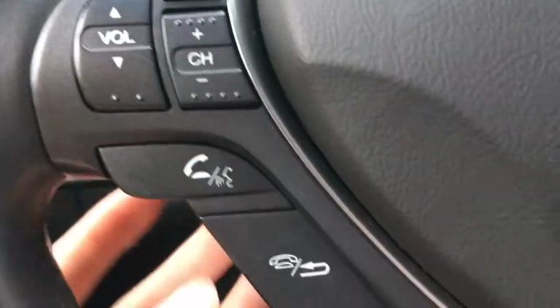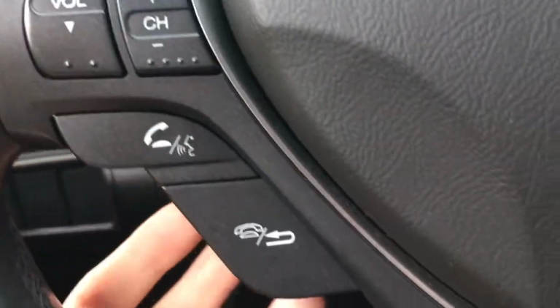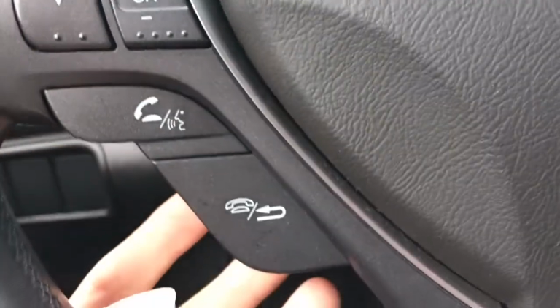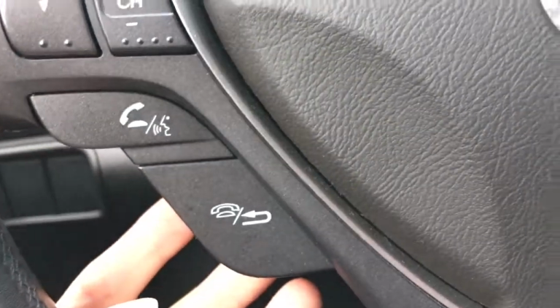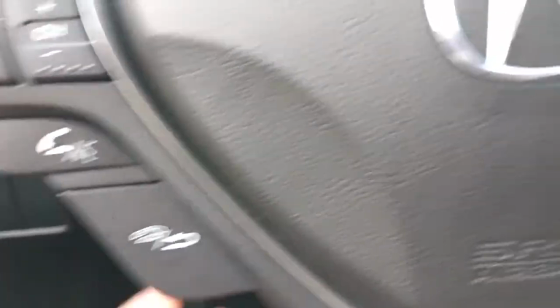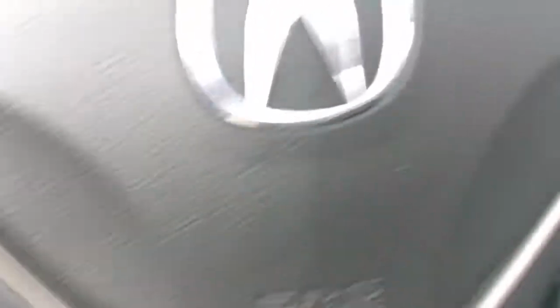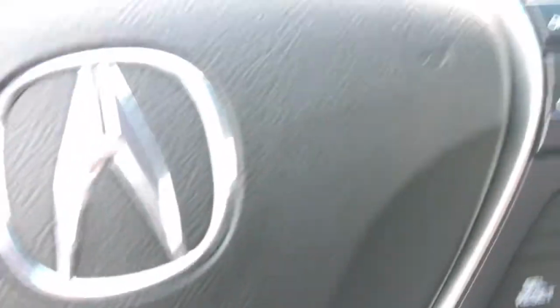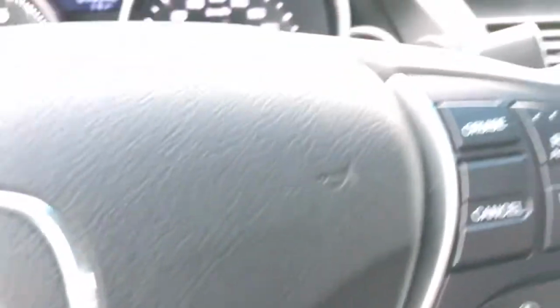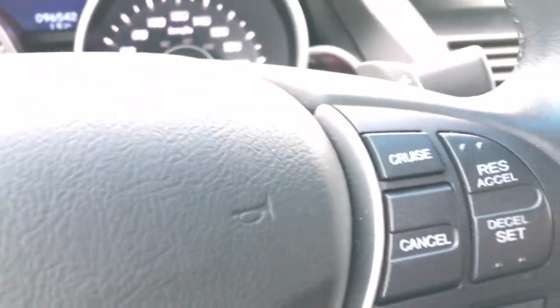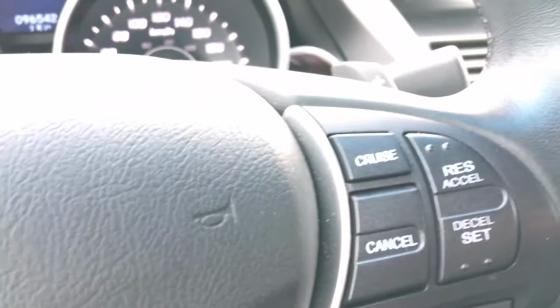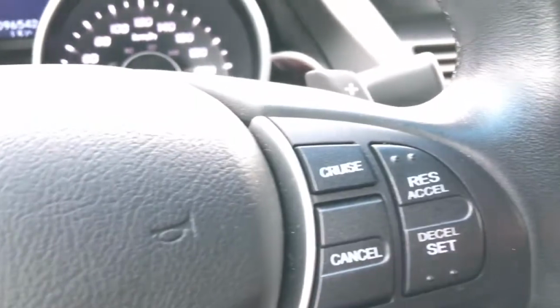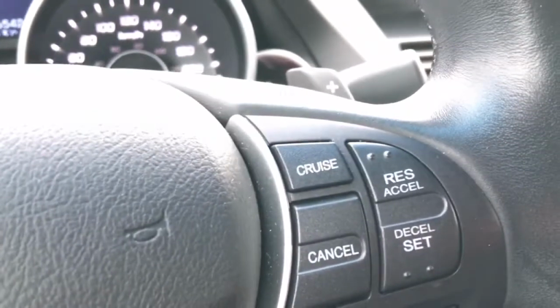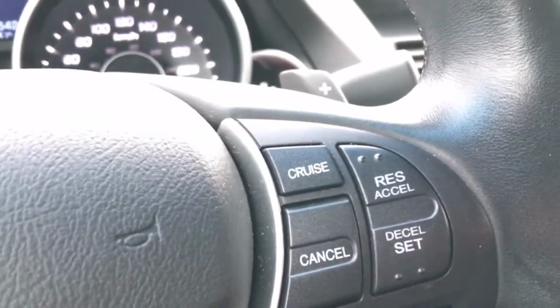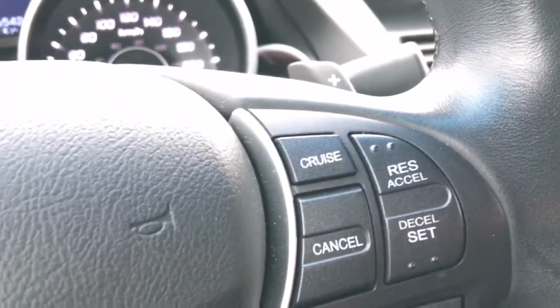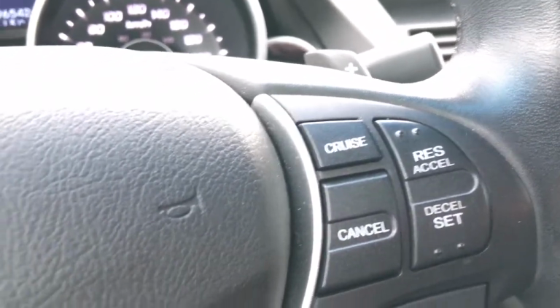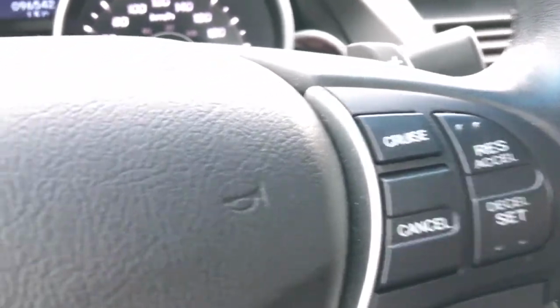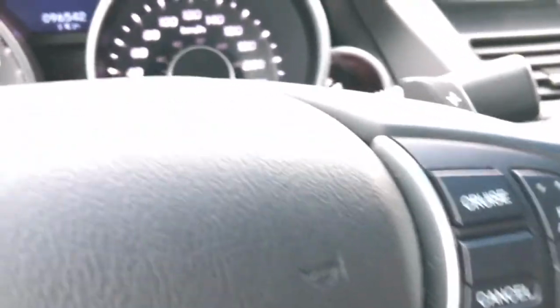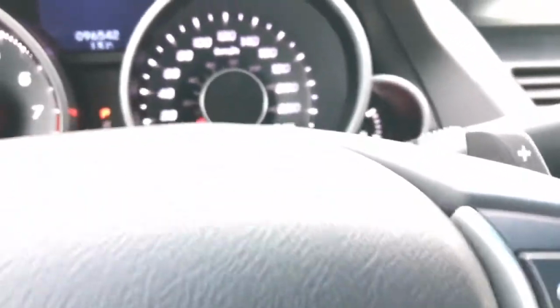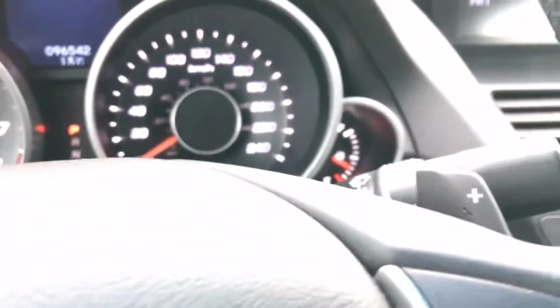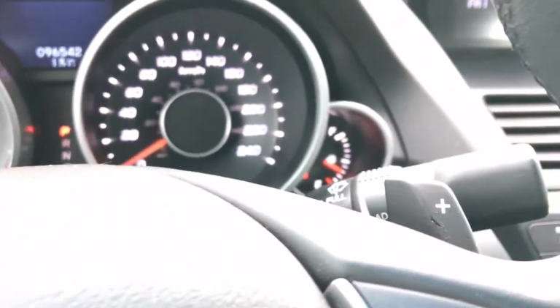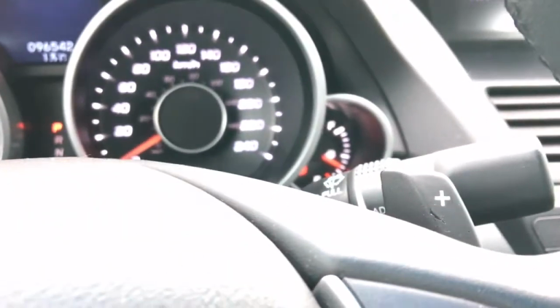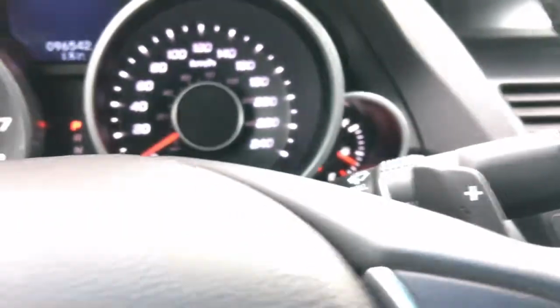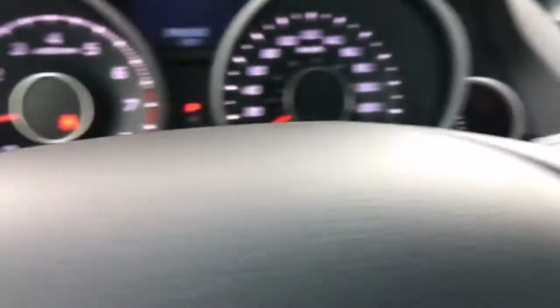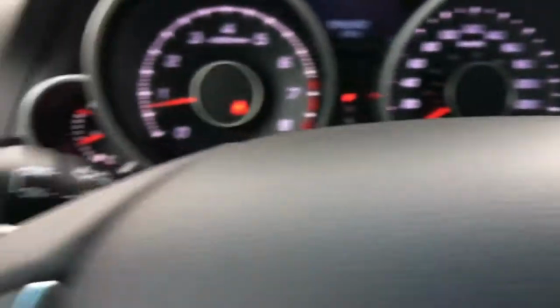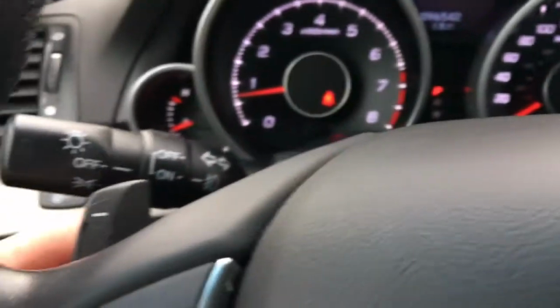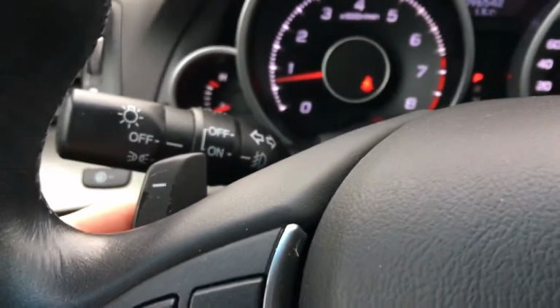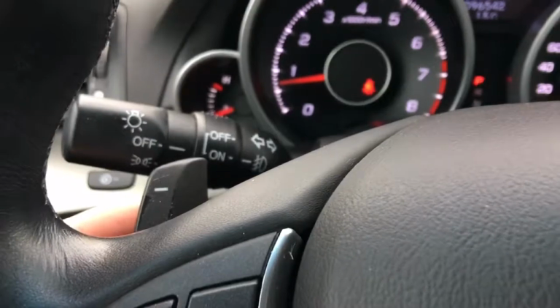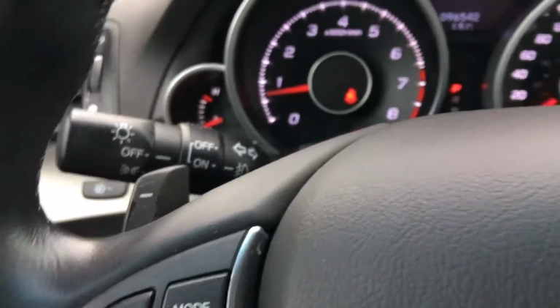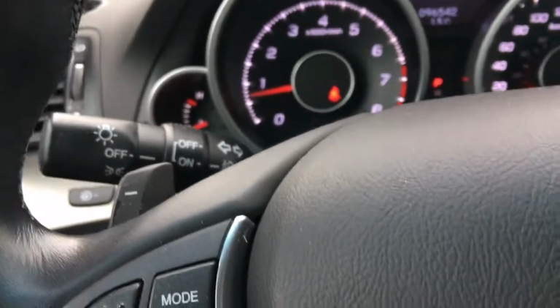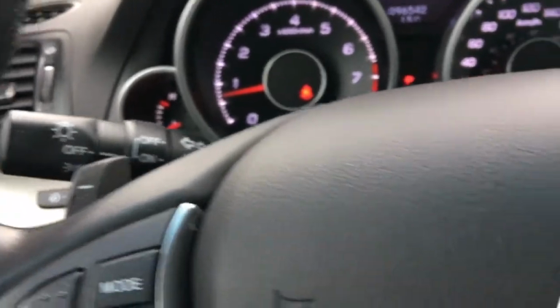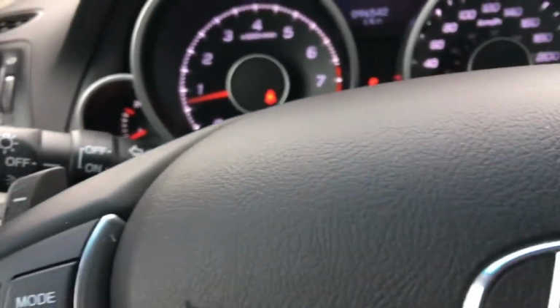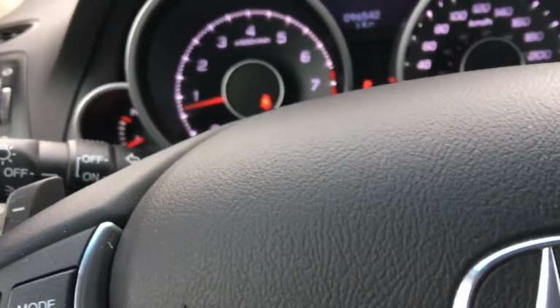We have our Bluetooth phone controls and we have our cruise control. Right behind the wheel as well, we also have the paddle shifters for your sport mode.